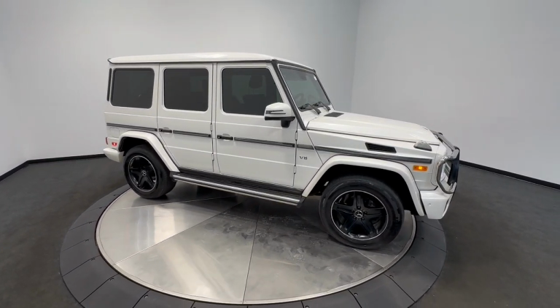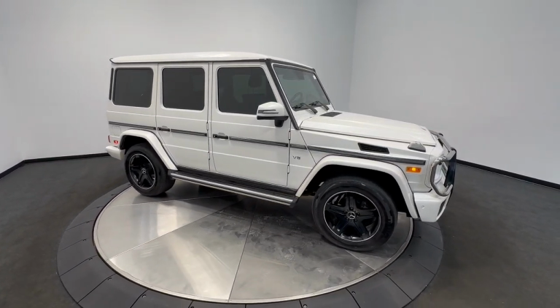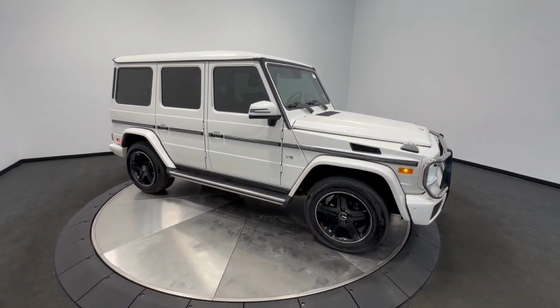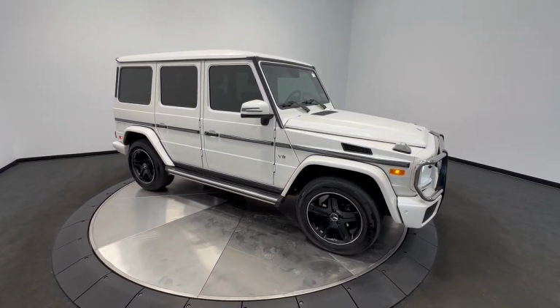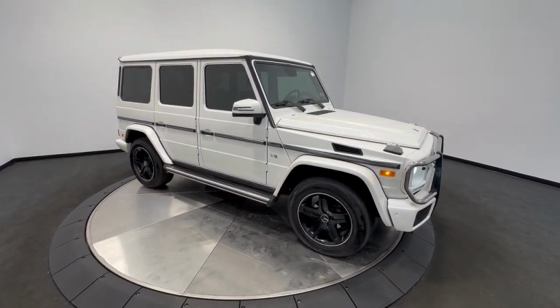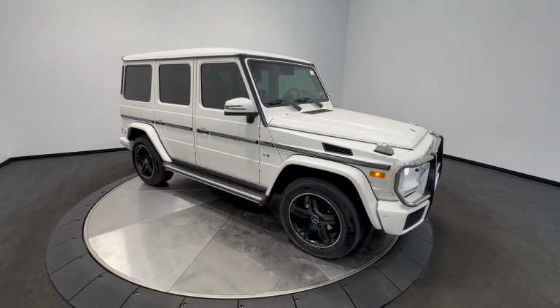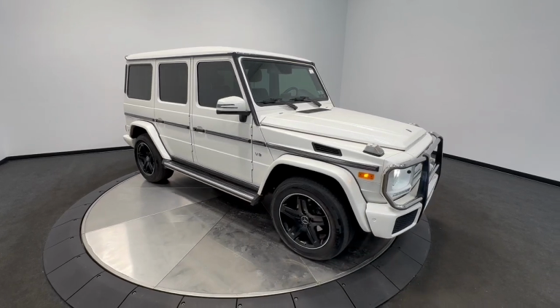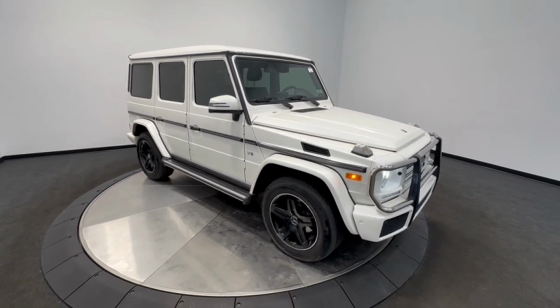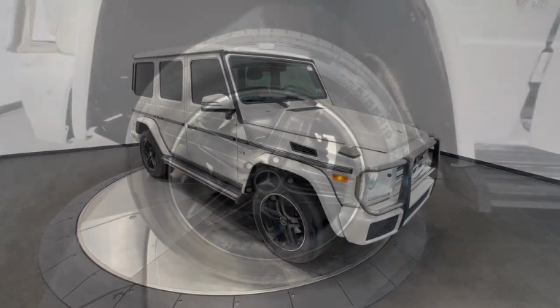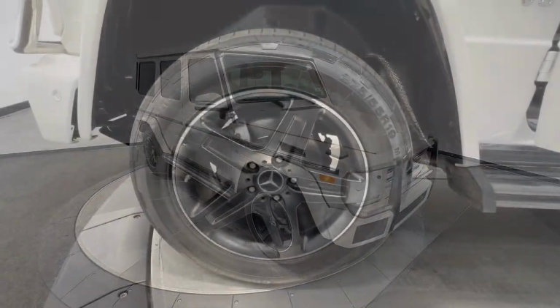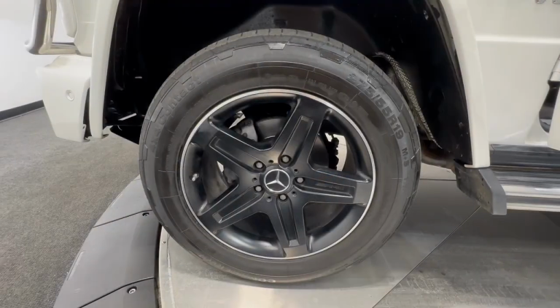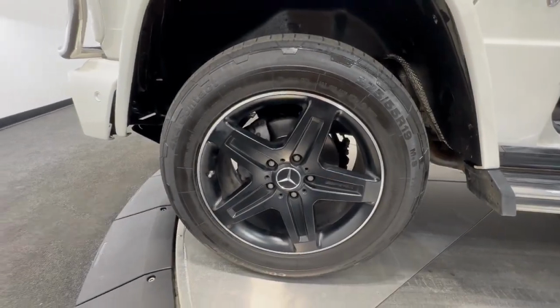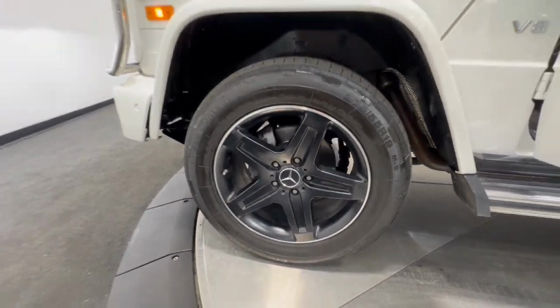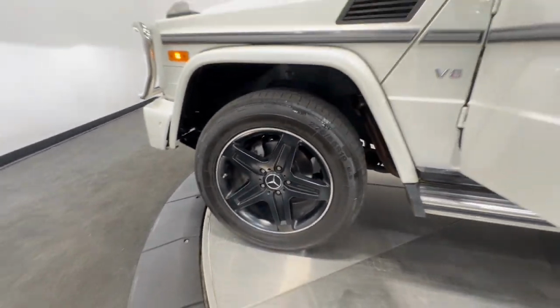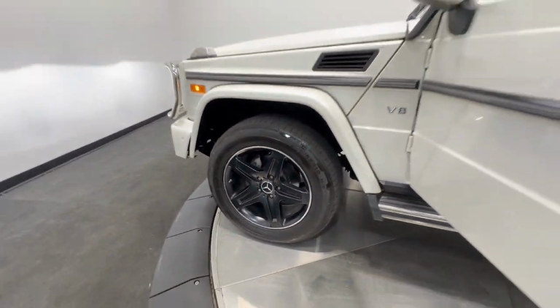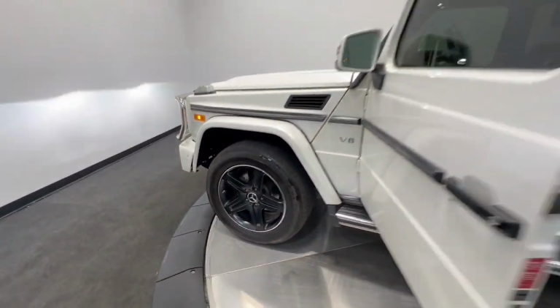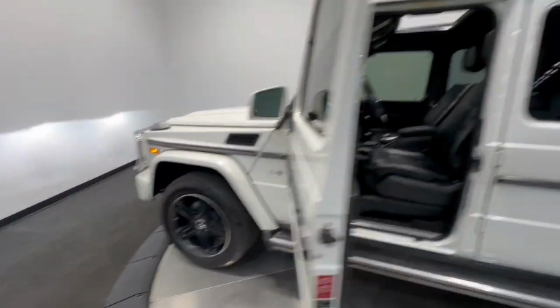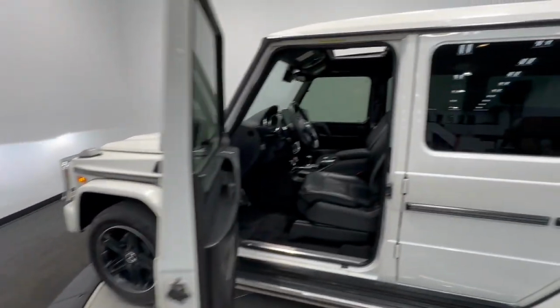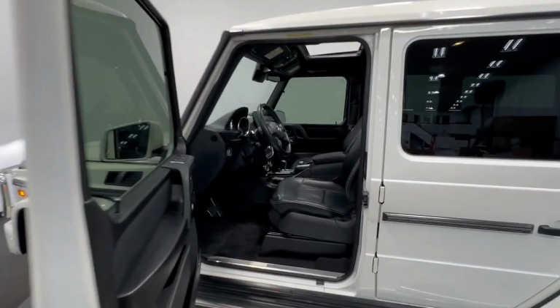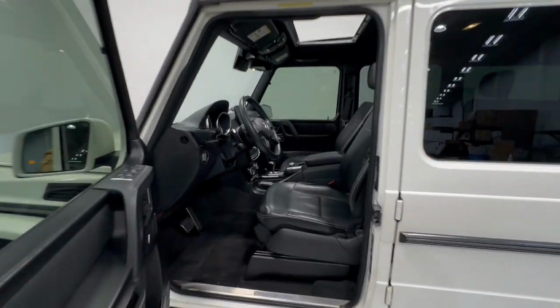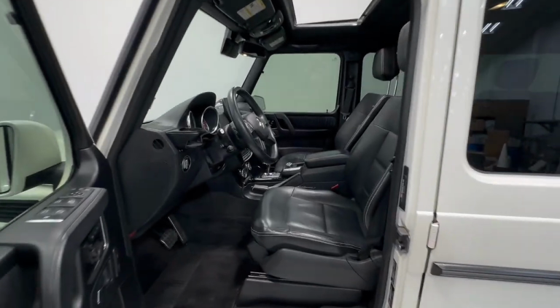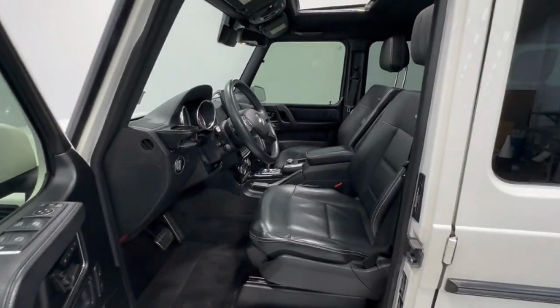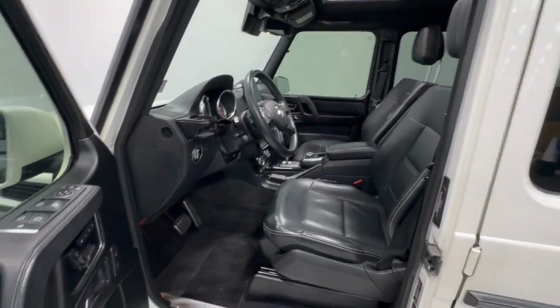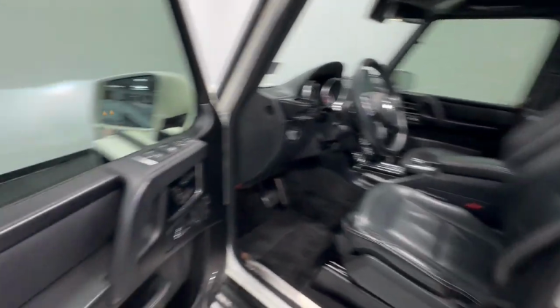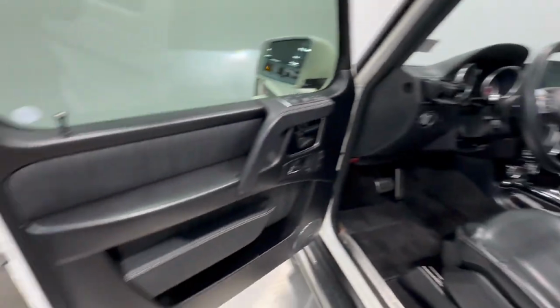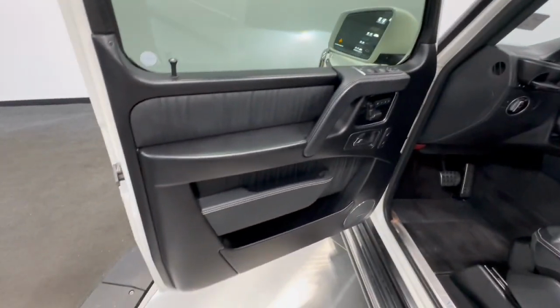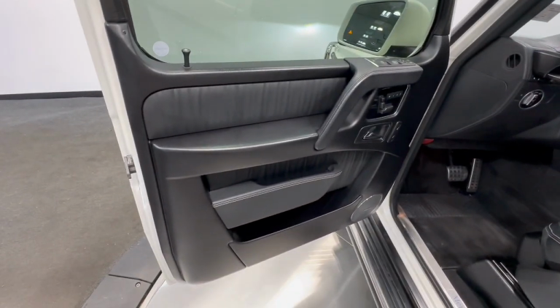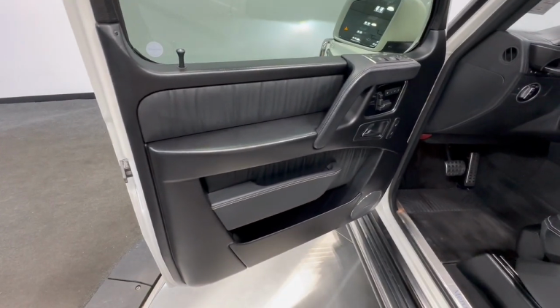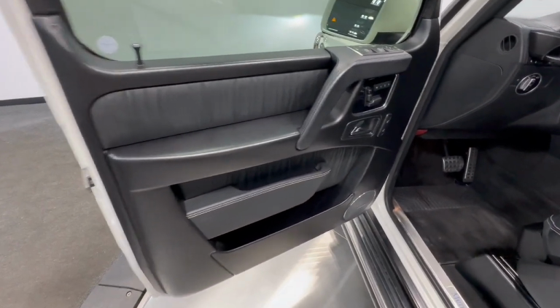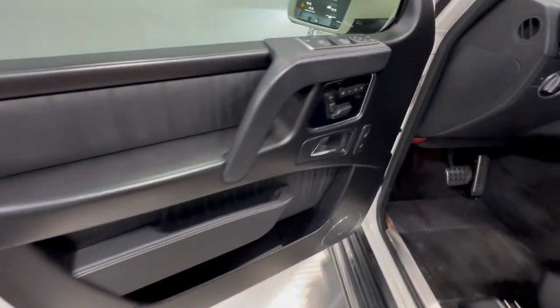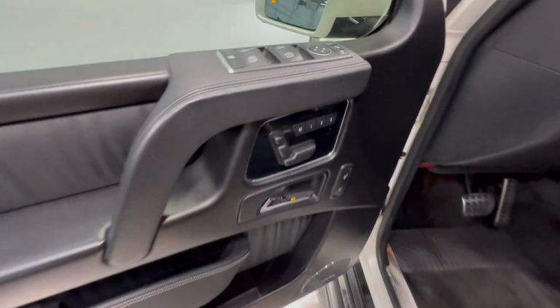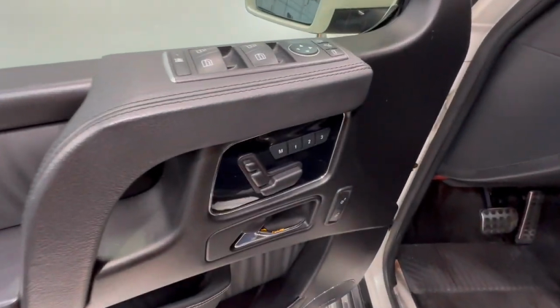It's the perfect blend of premium luxury and off-road capability — the G-Class SUV. See for yourself when you take it out for a test drive. Our professional staff looks forward to giving you excellent service.